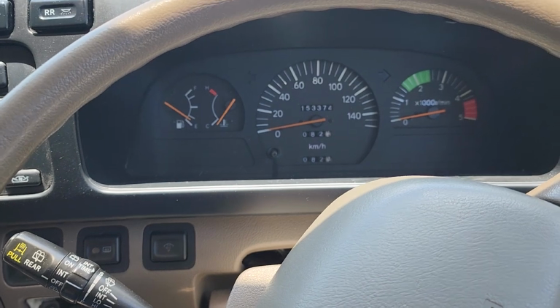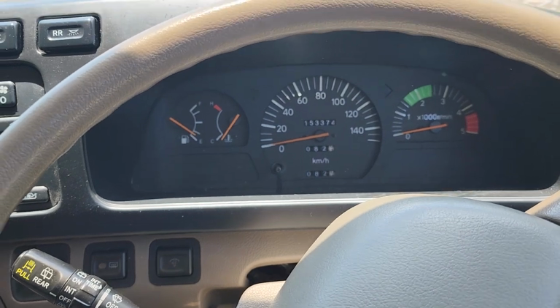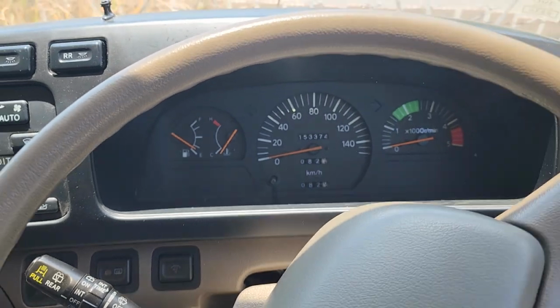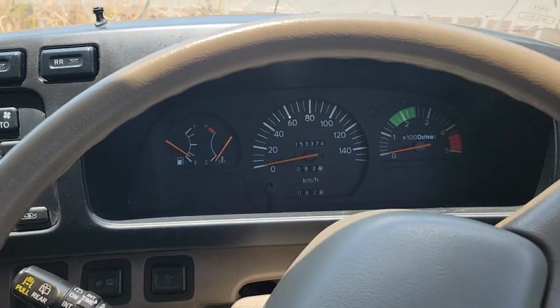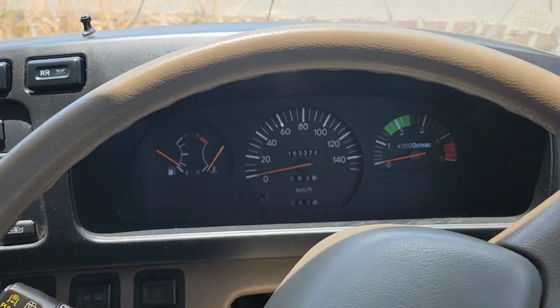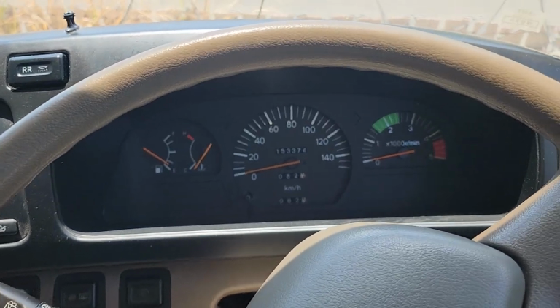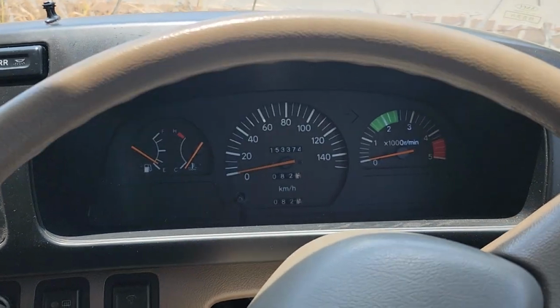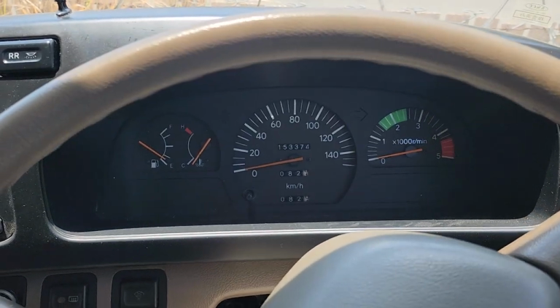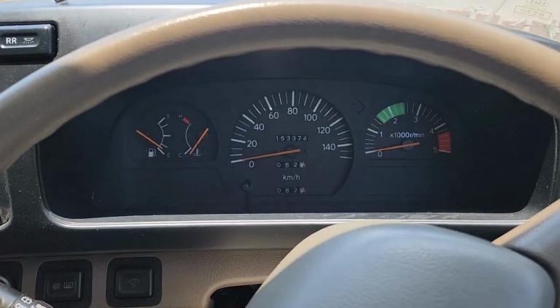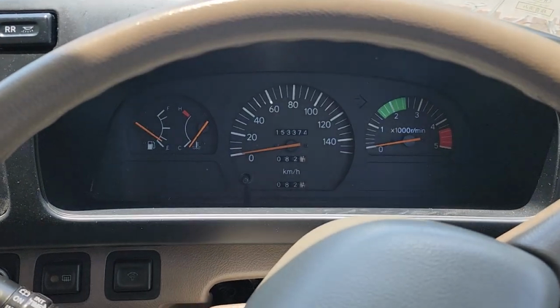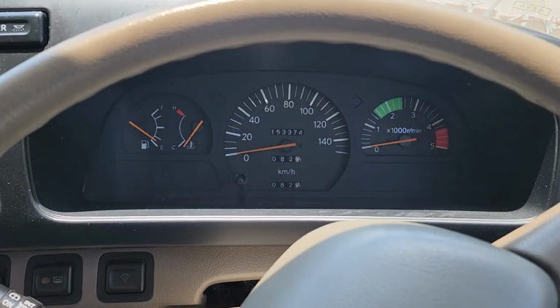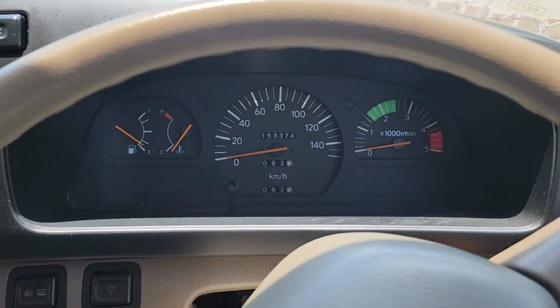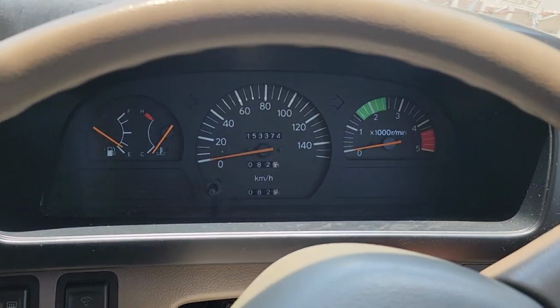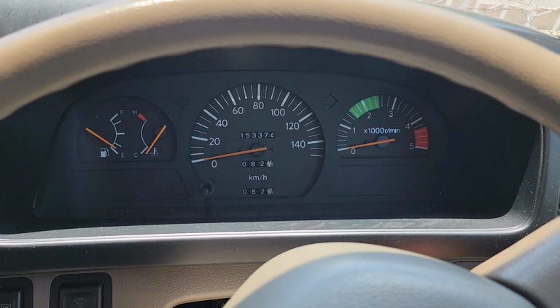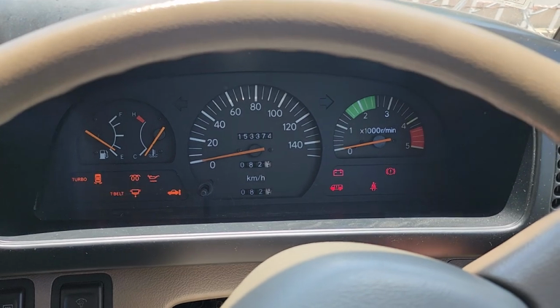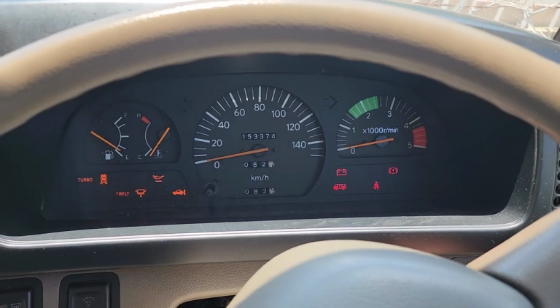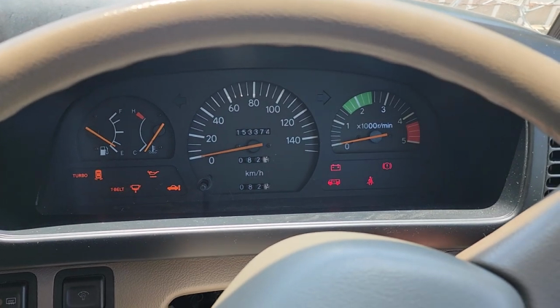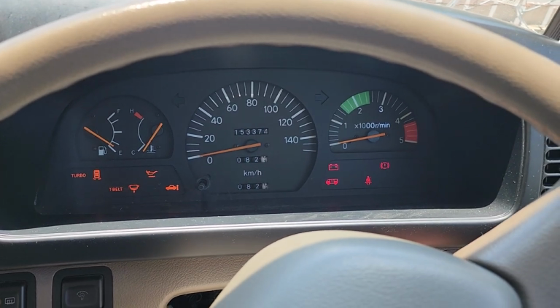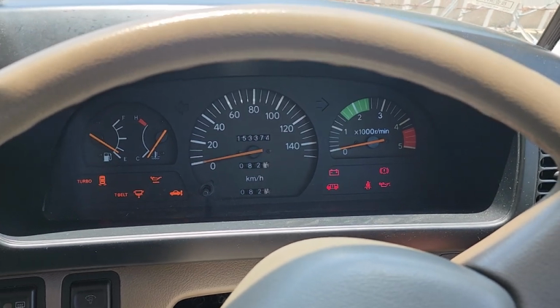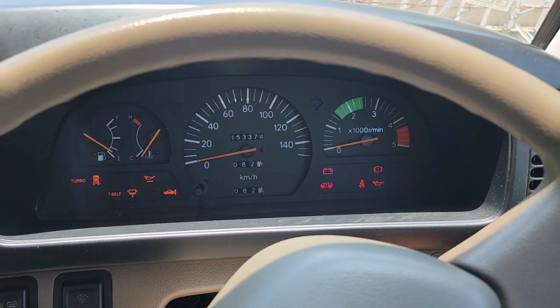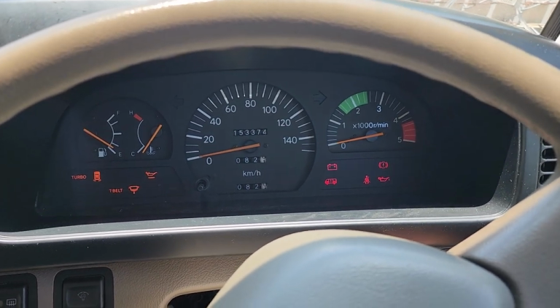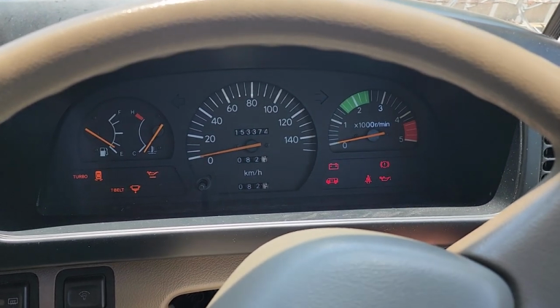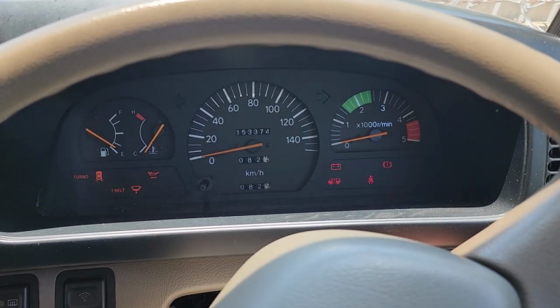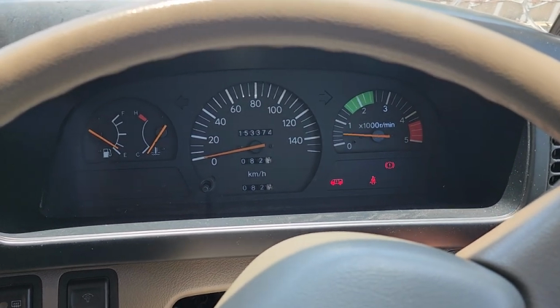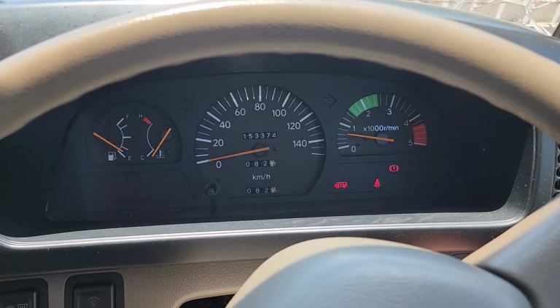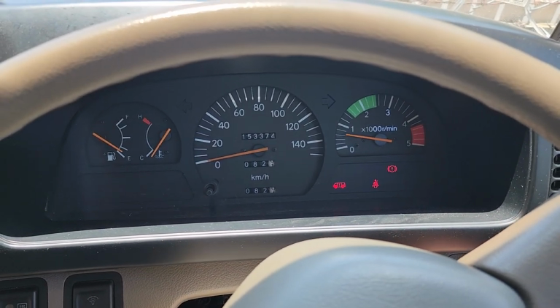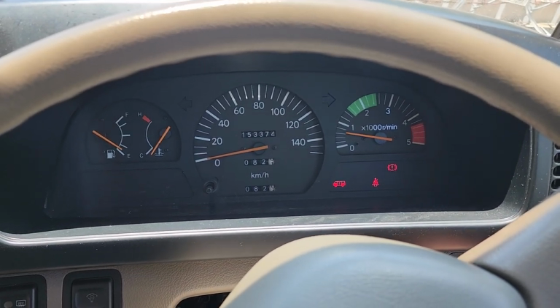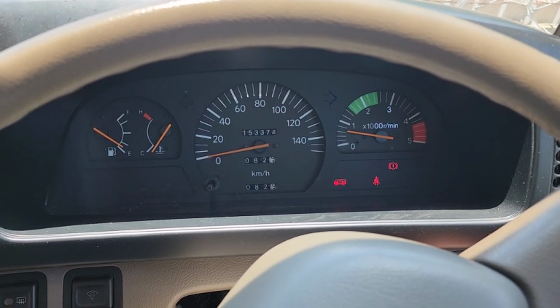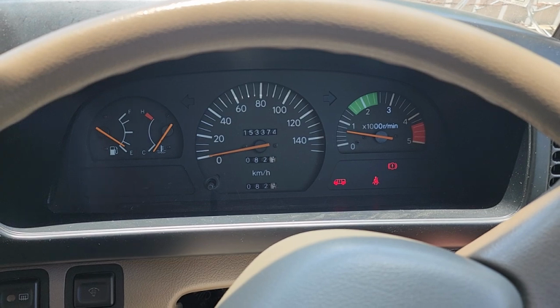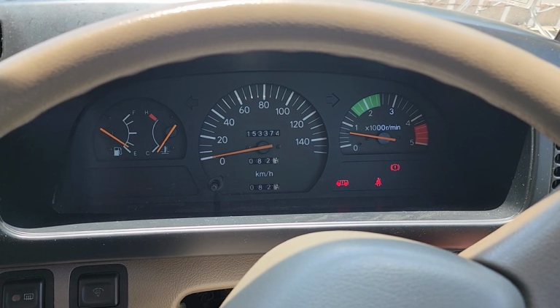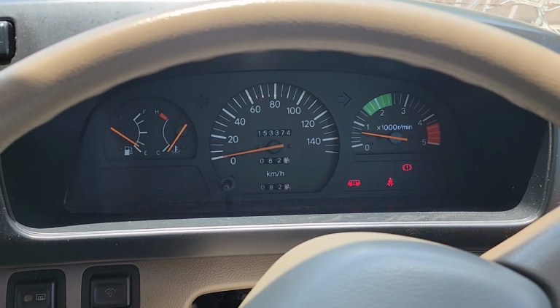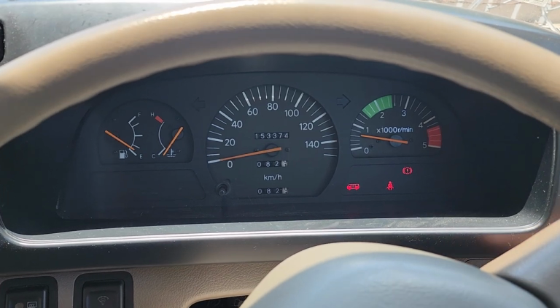All right, here's a cold start video of the 1994 Toyota Coaster. Glow plugs a second, and it fires right up as it should.